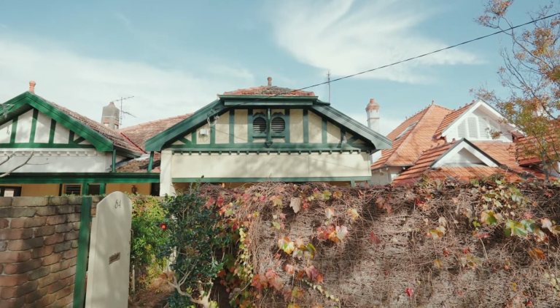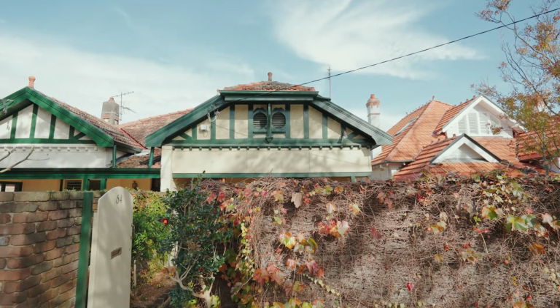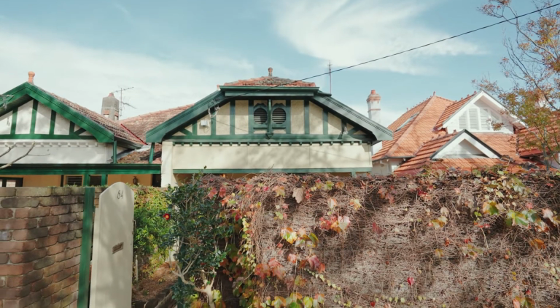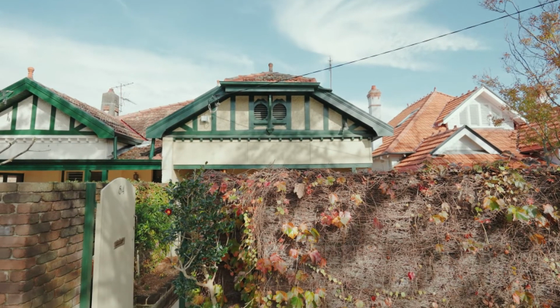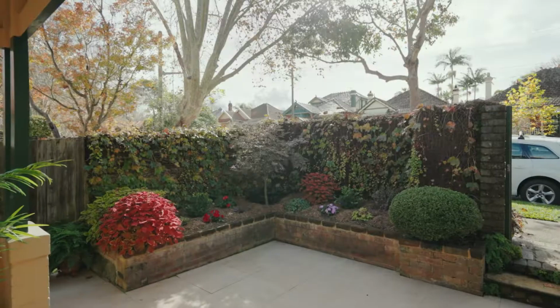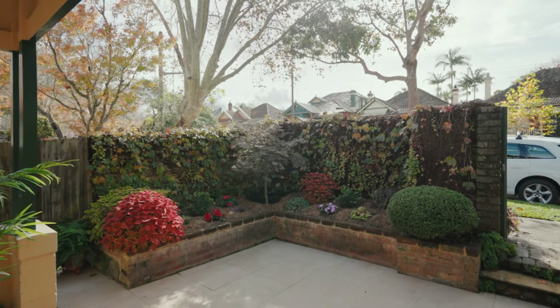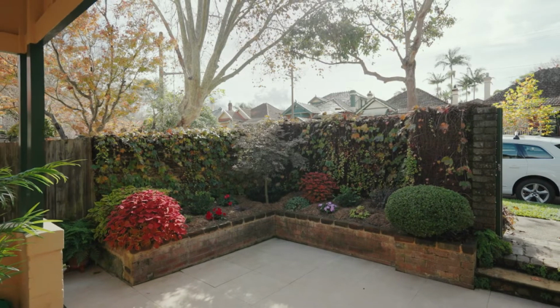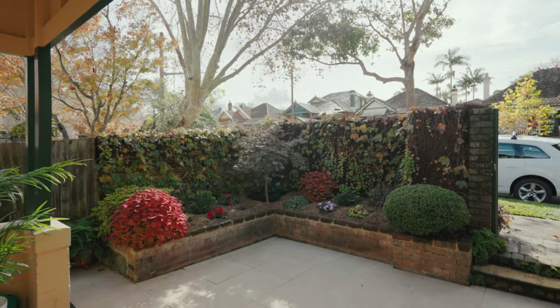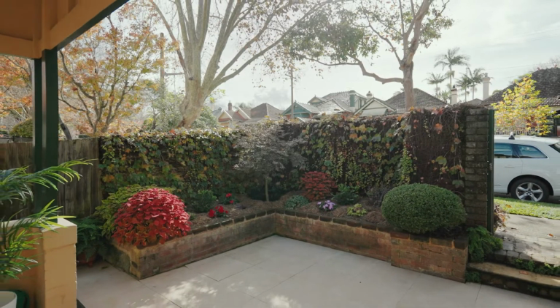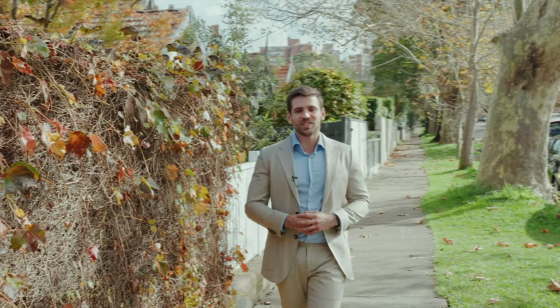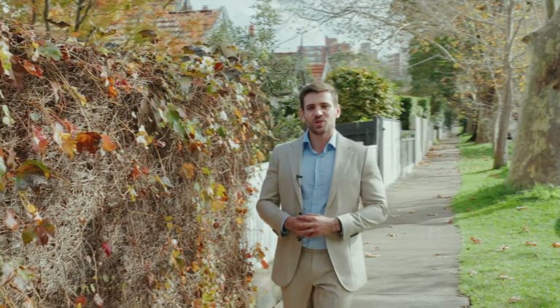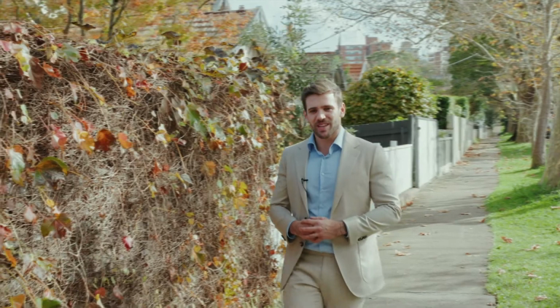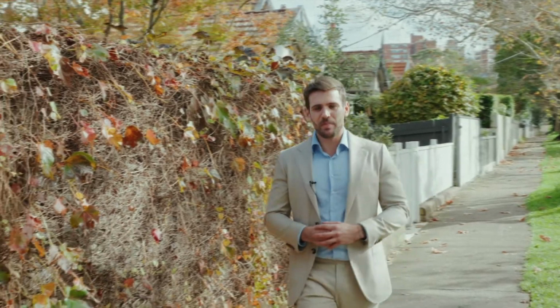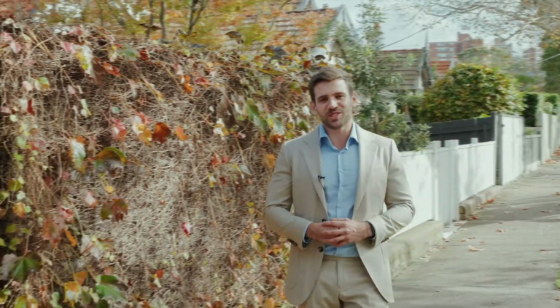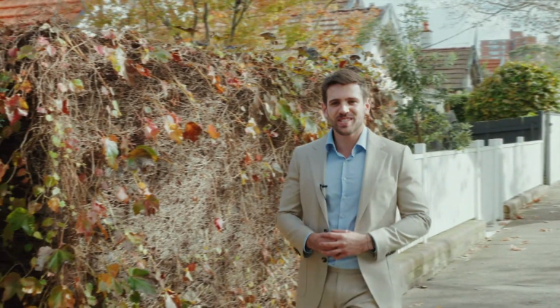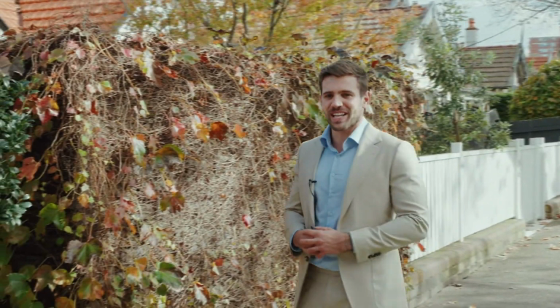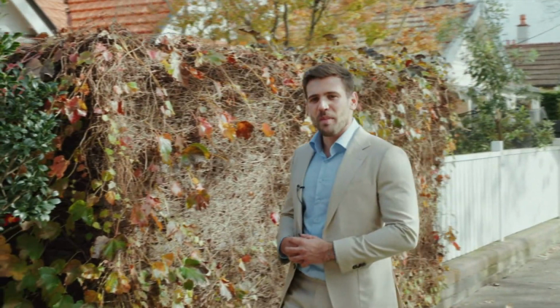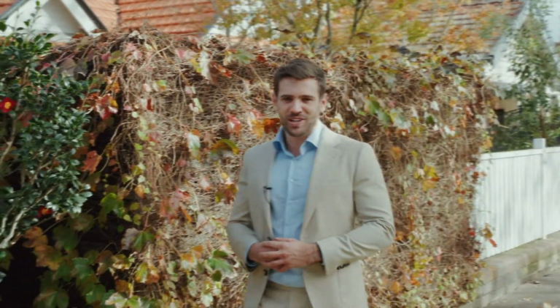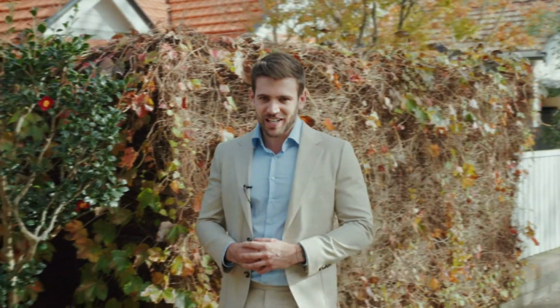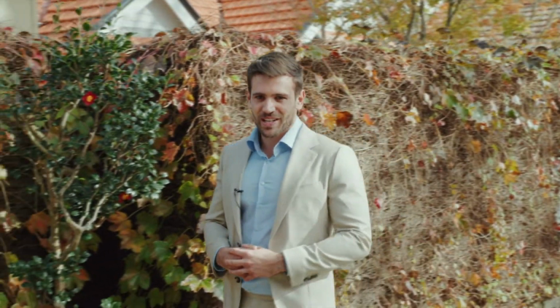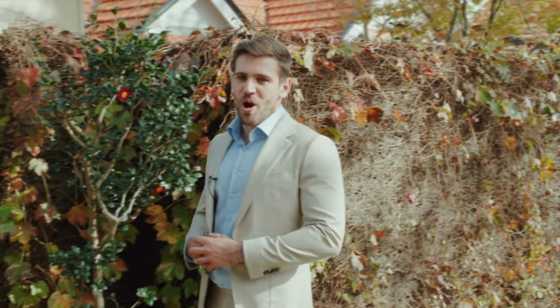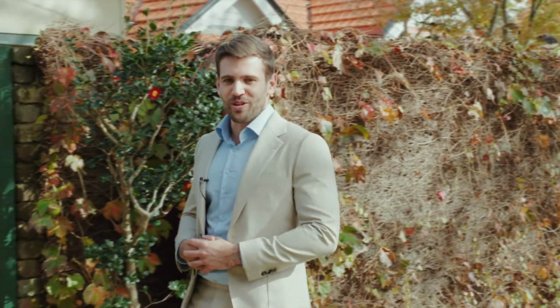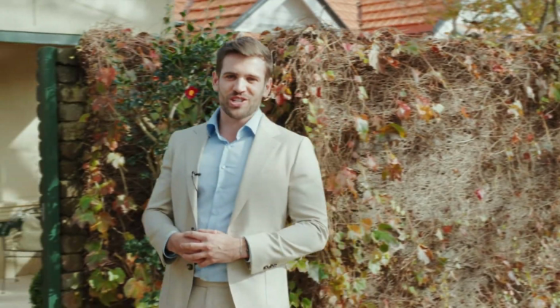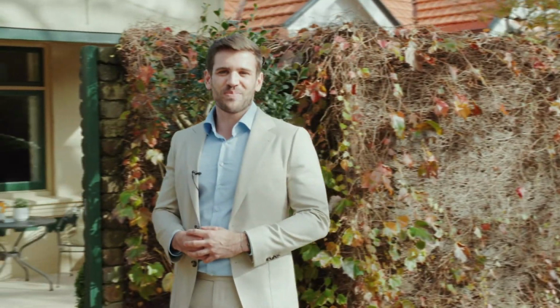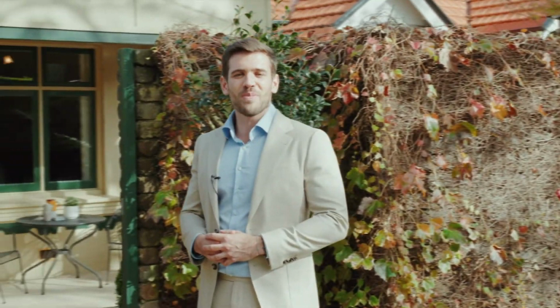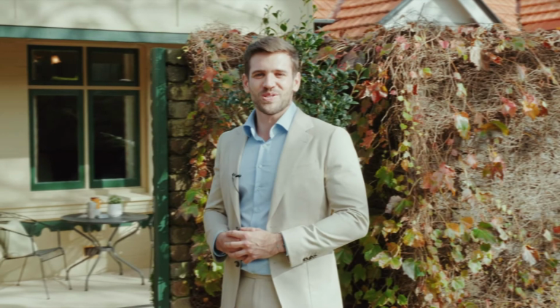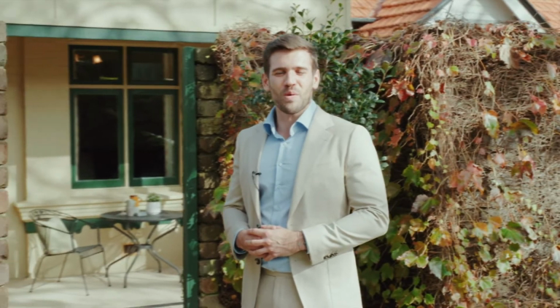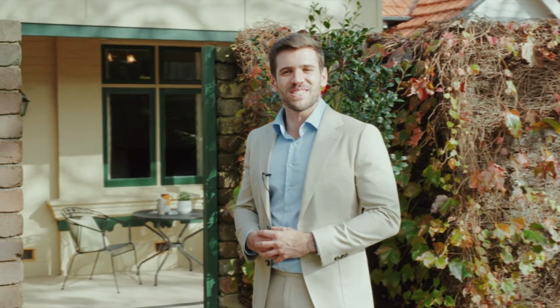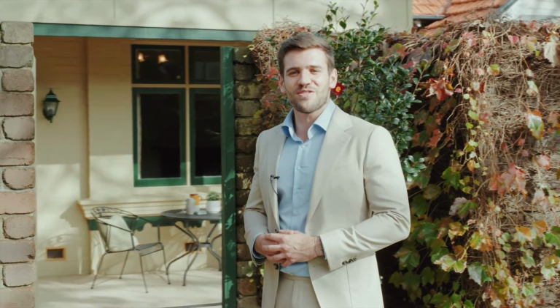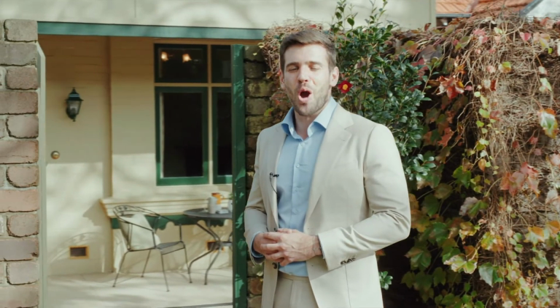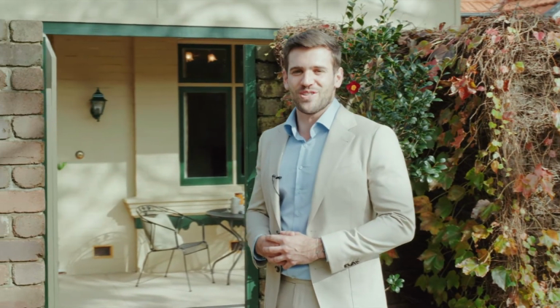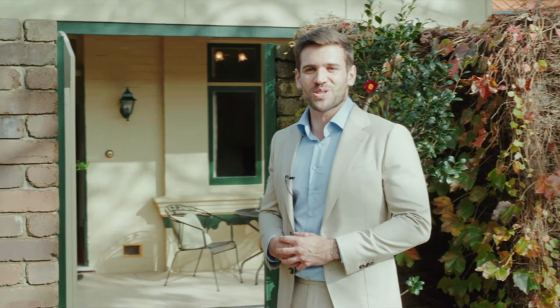Perfectly positioned within a wide tree-lined street, this two-storey semi beckons those seeking modern convenience combined with Federation charm. I'm Nick Christie and welcome to 64 Holt Avenue, Mossman.